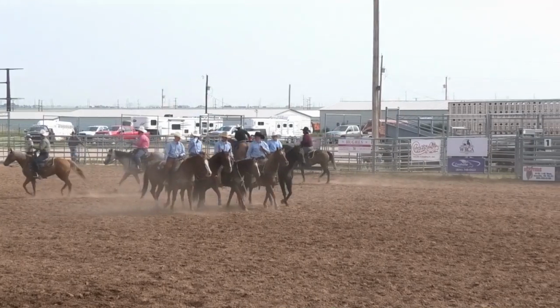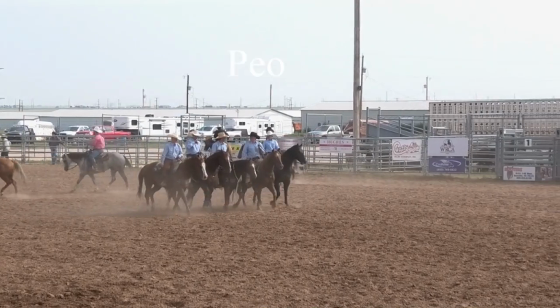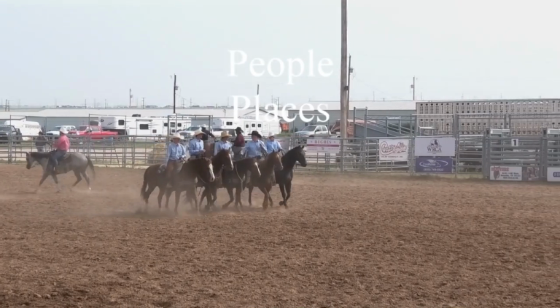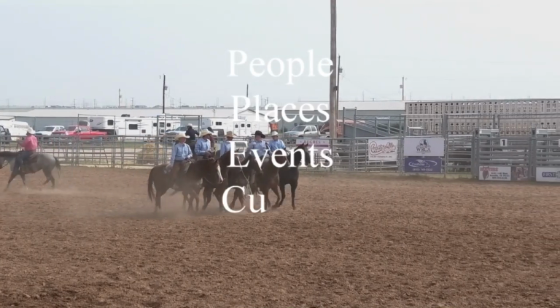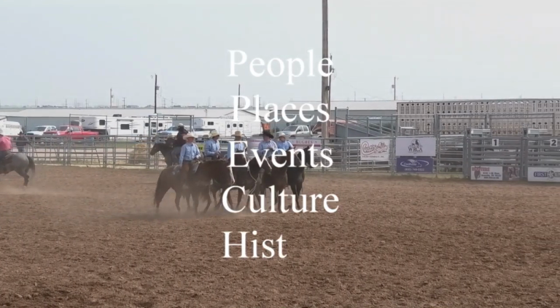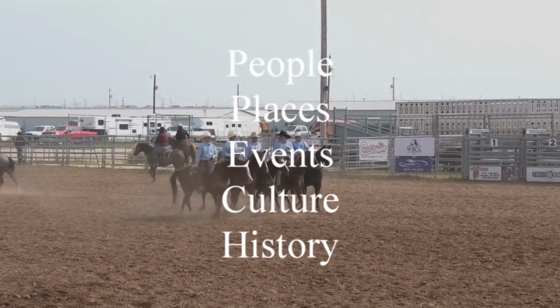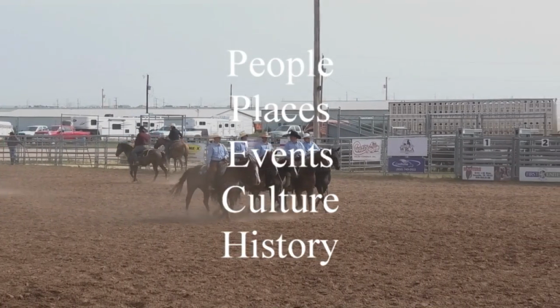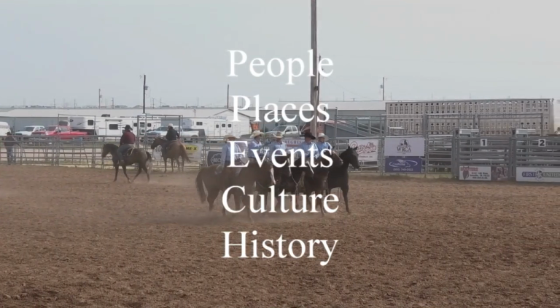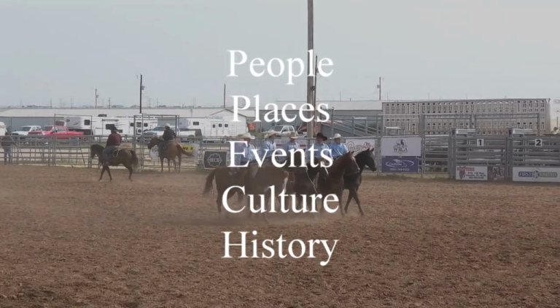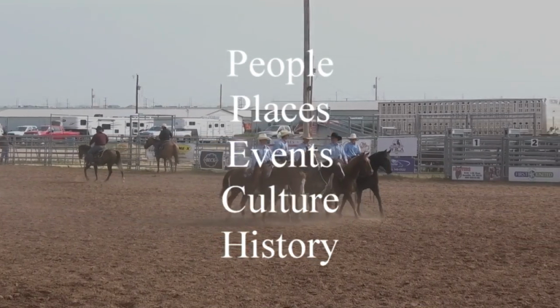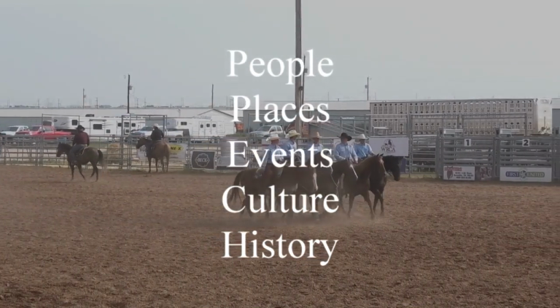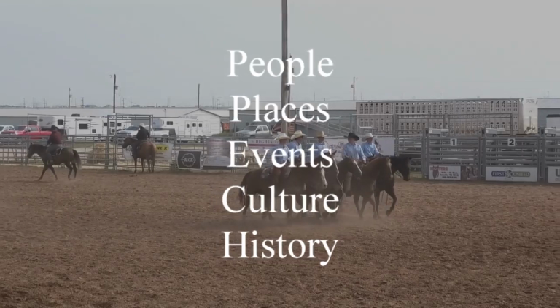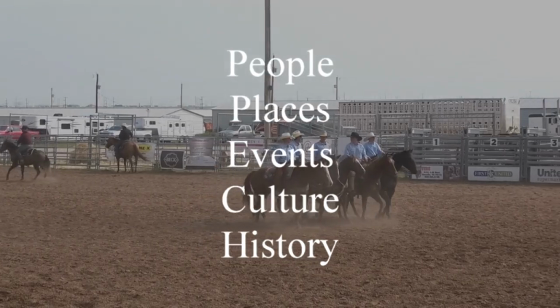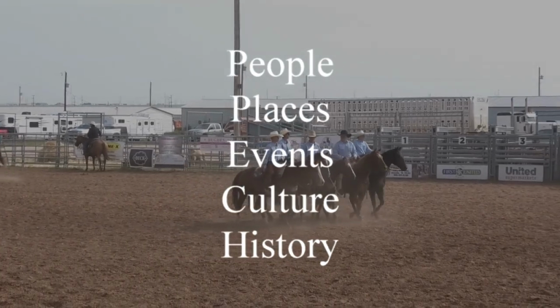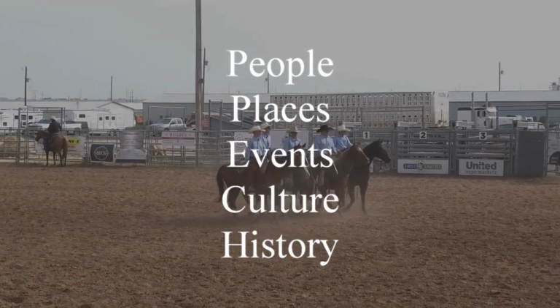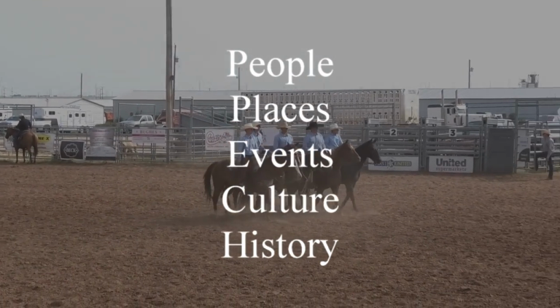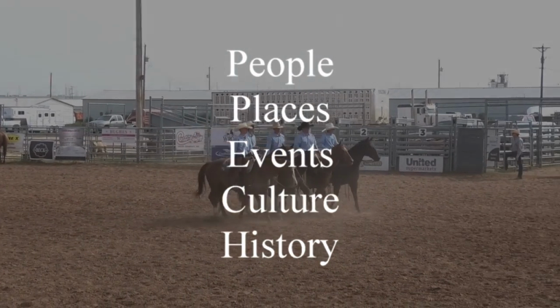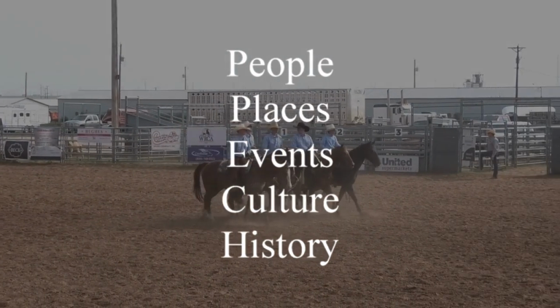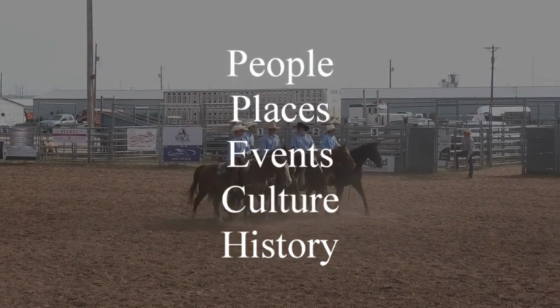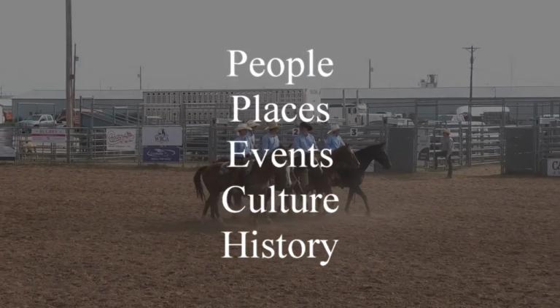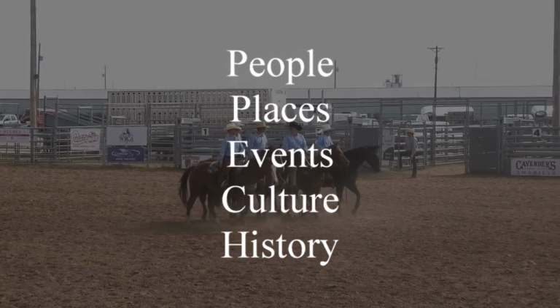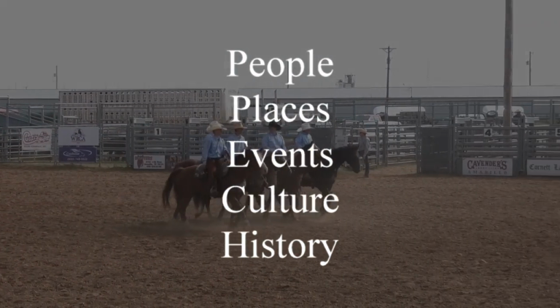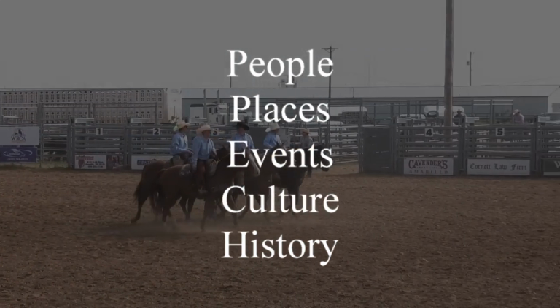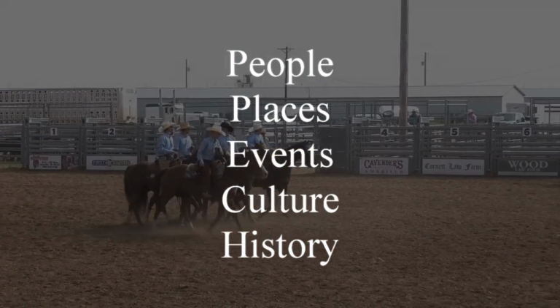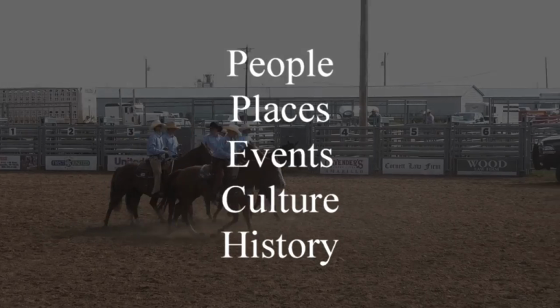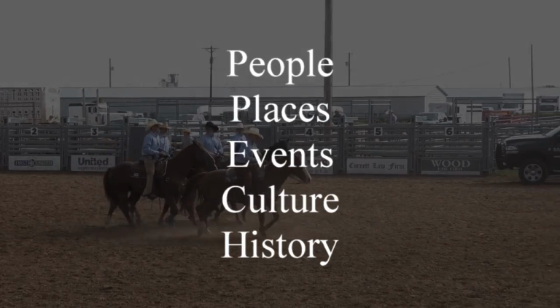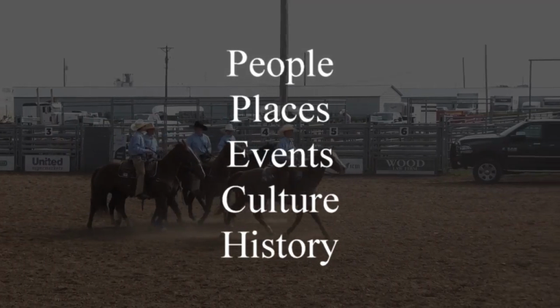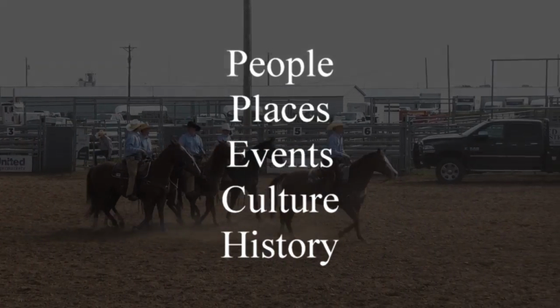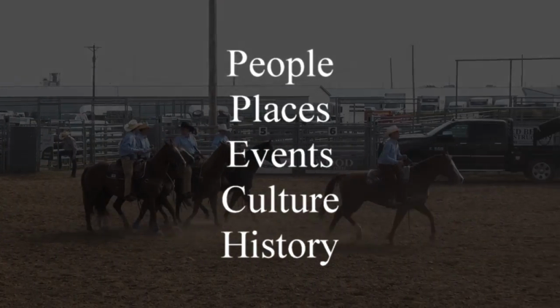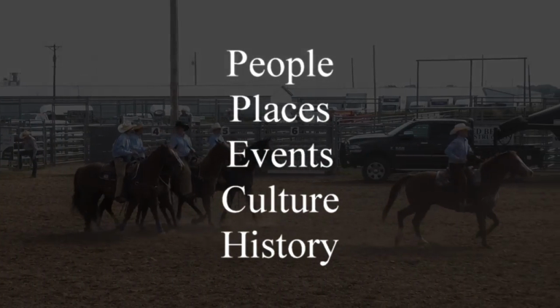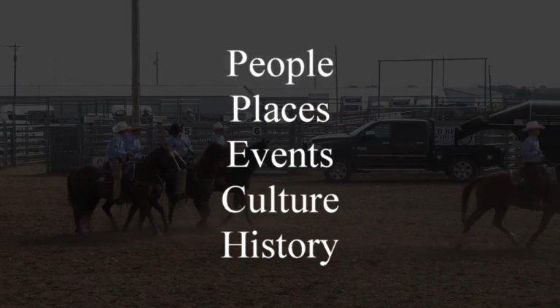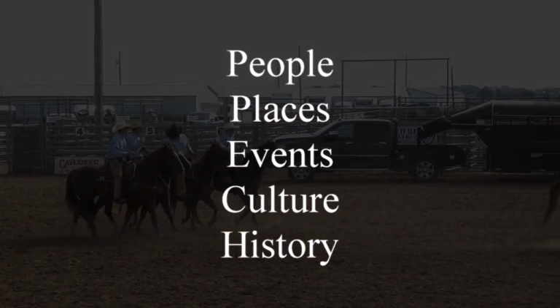Moving forward, we're going to be looking at the wild steer race next, brought to you by Beck Boots. Many of y'all wear Beck Boots — I do myself. I've got a couple pairs of Beck Boots.